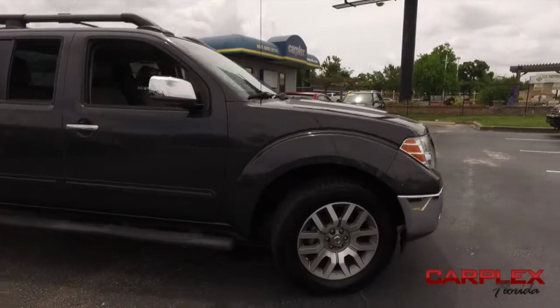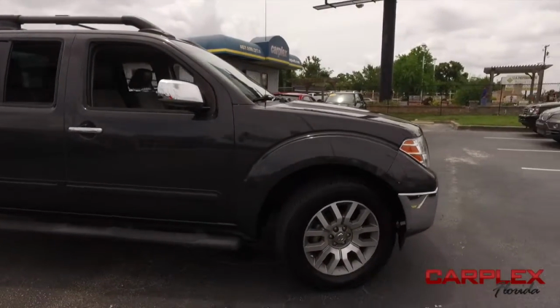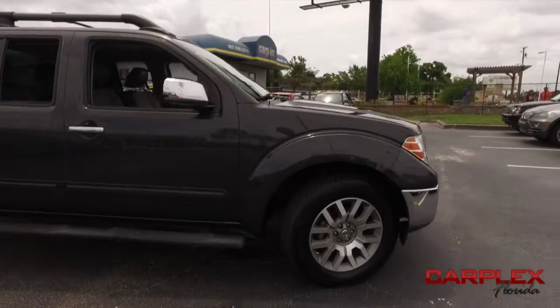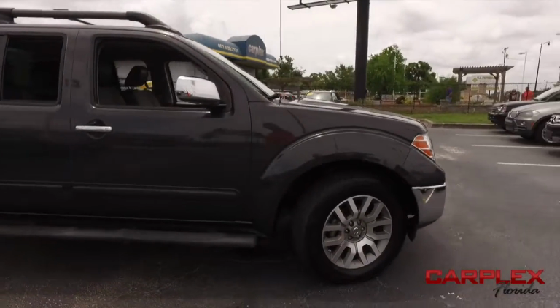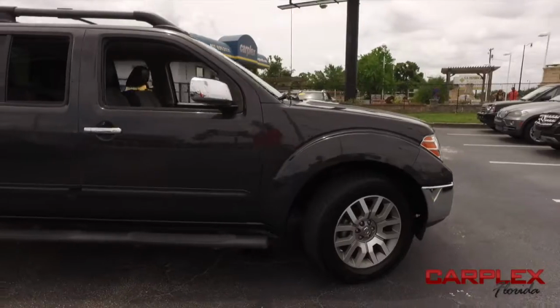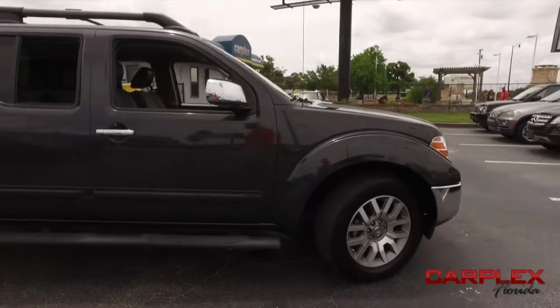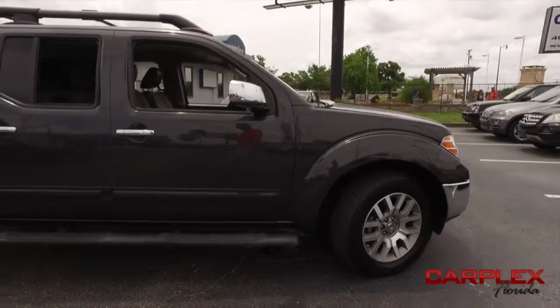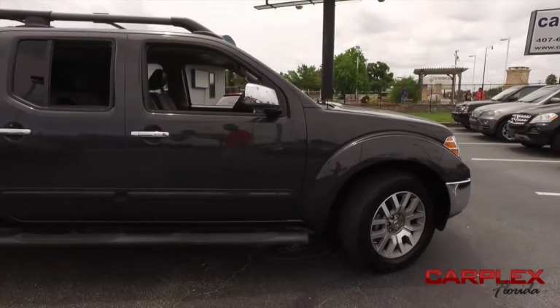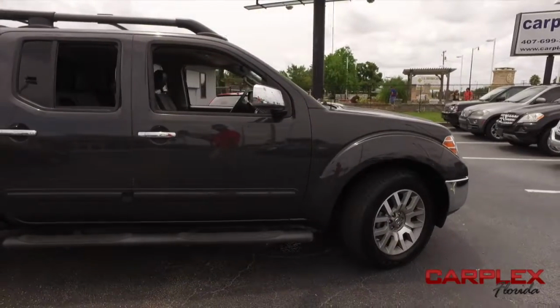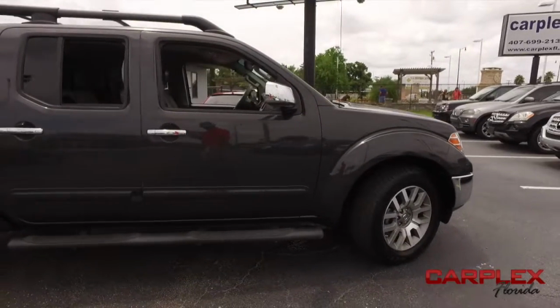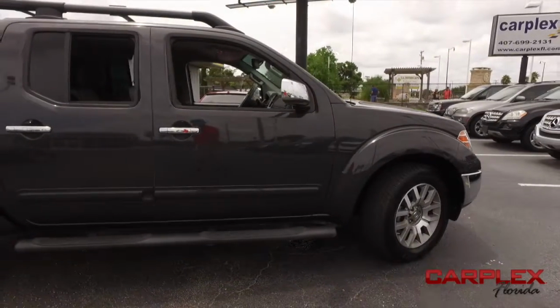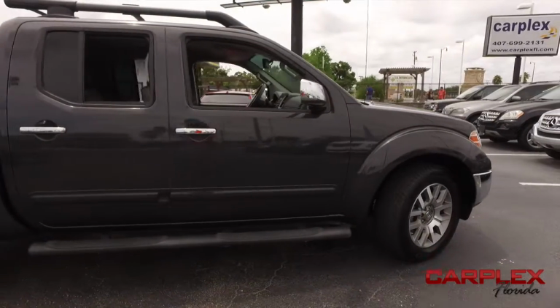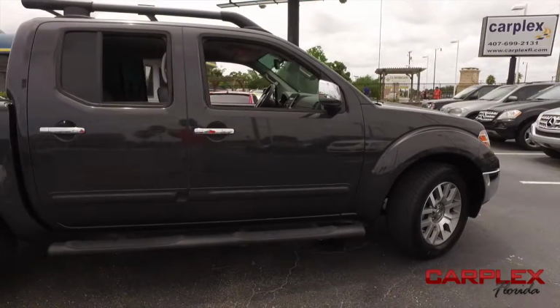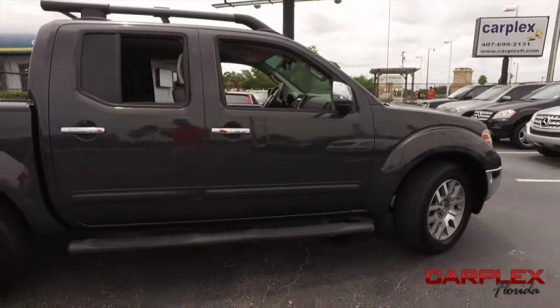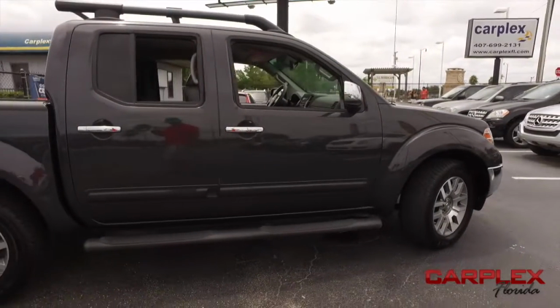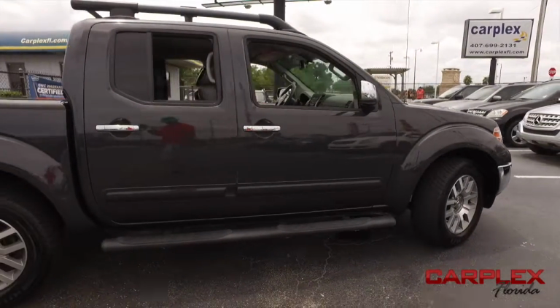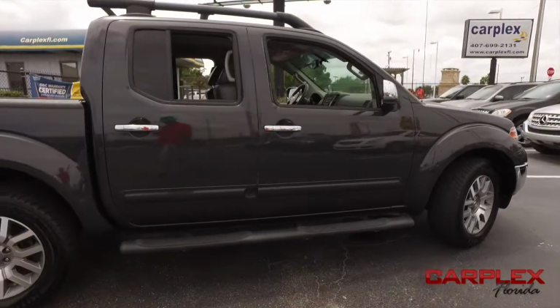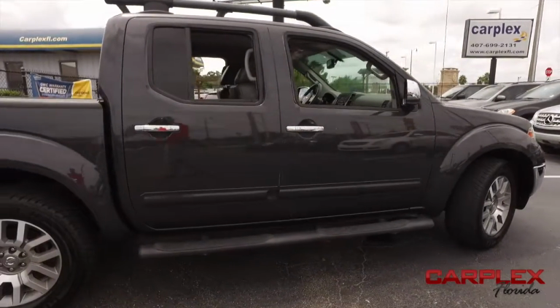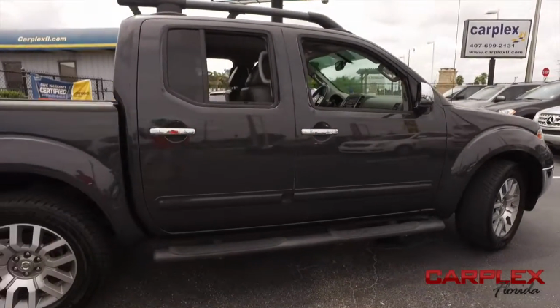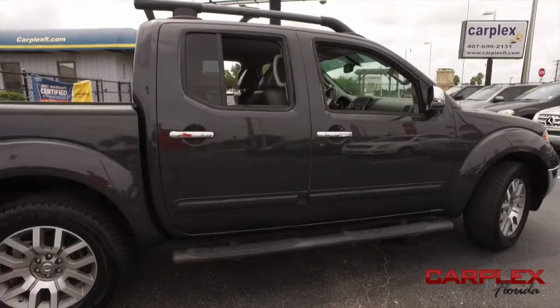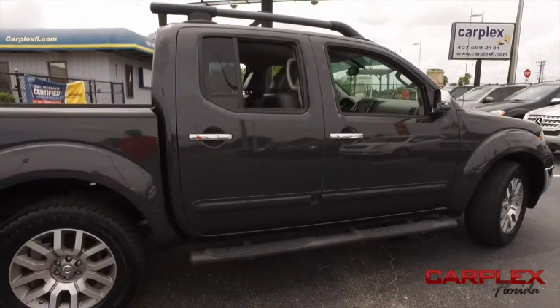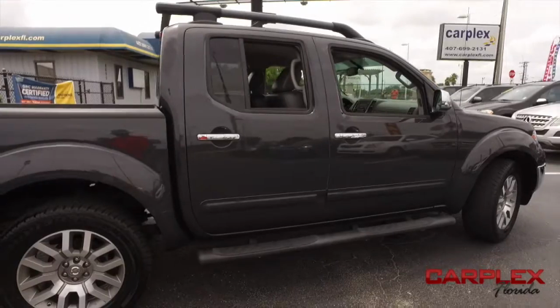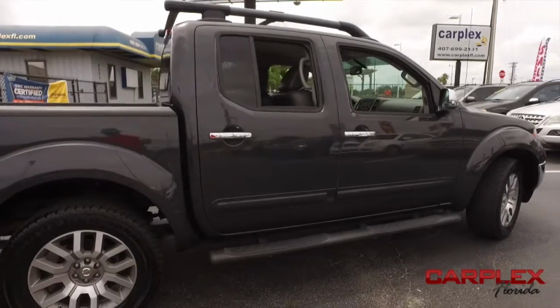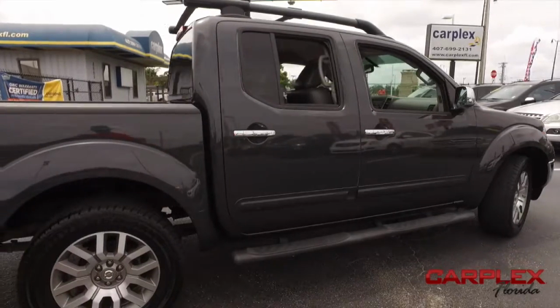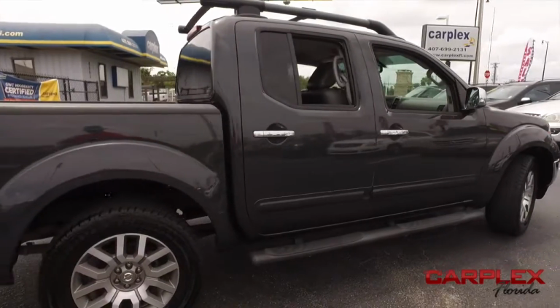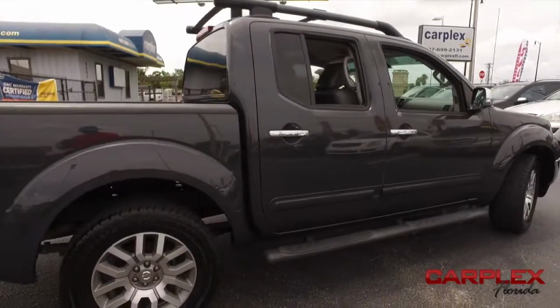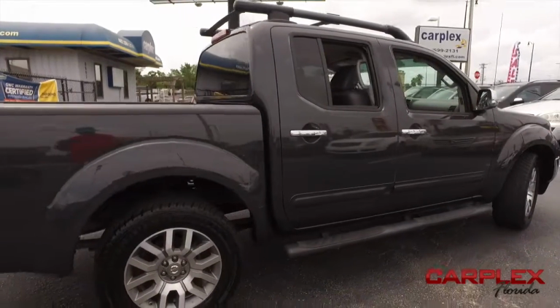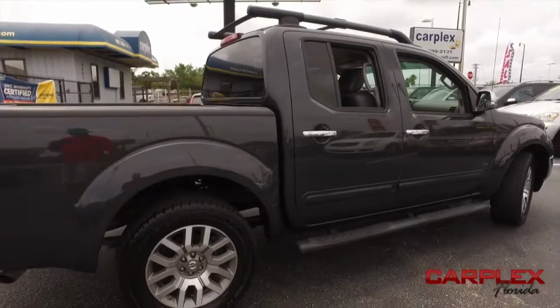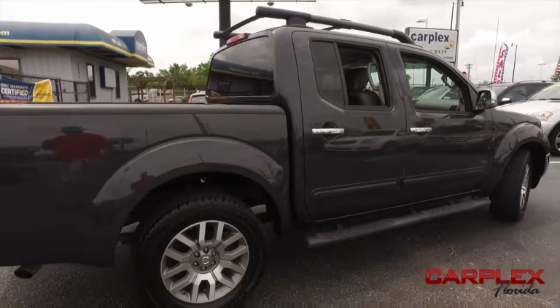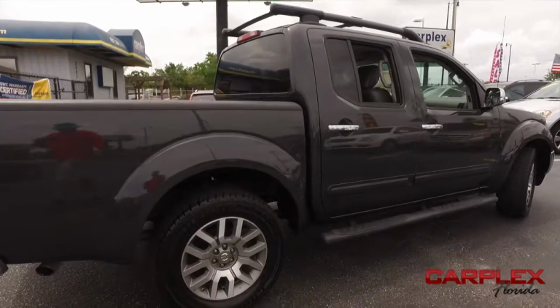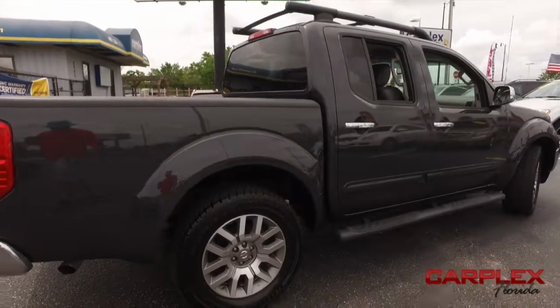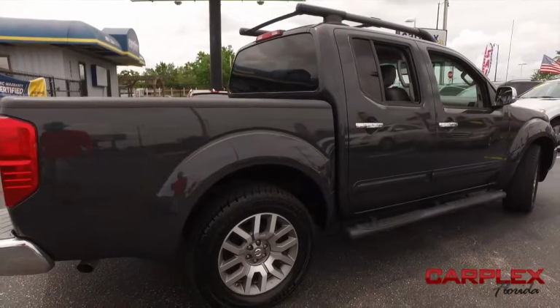Today, CarPlex proudly presents this beautiful 2012 Nissan Frontier Crew Cab with that V8 4.0 liter muscle.